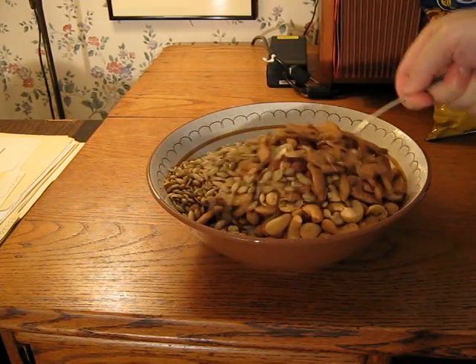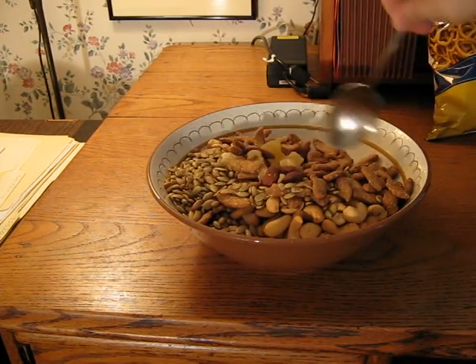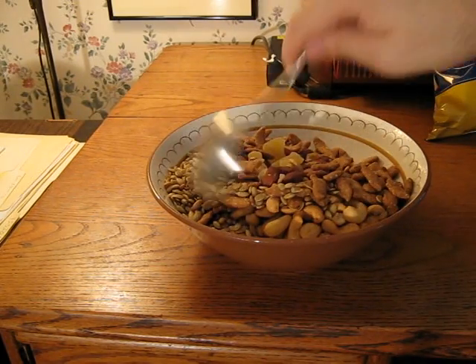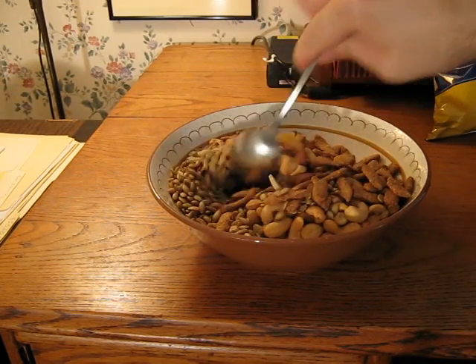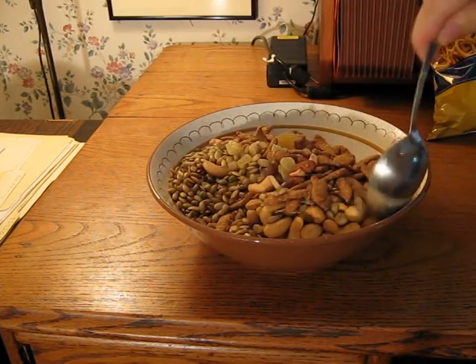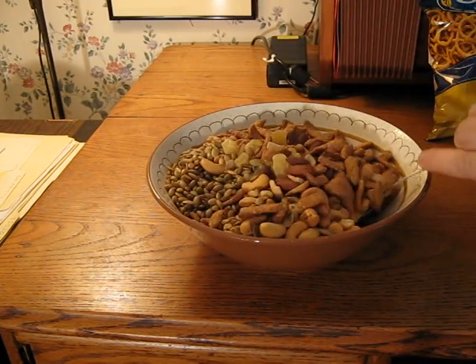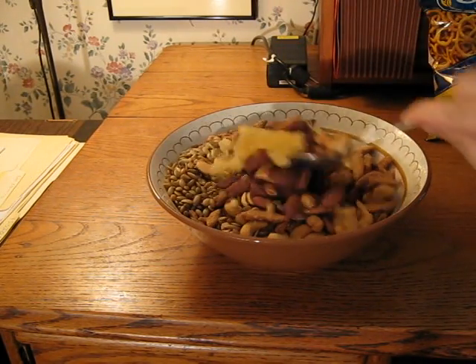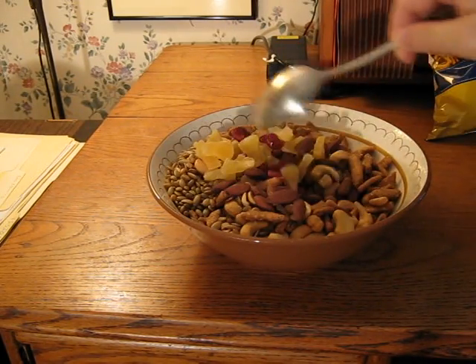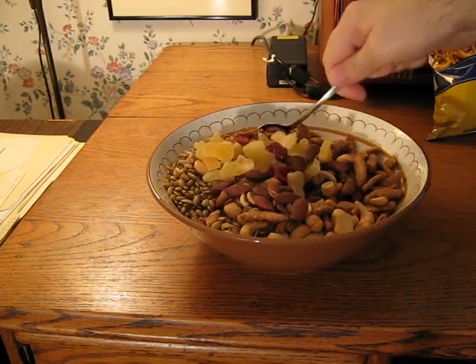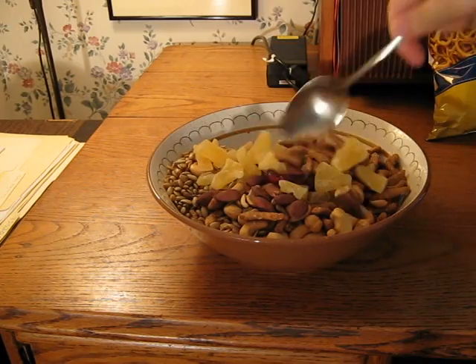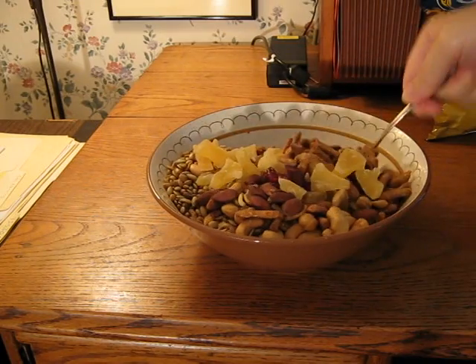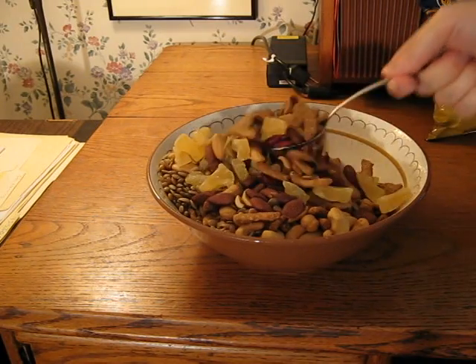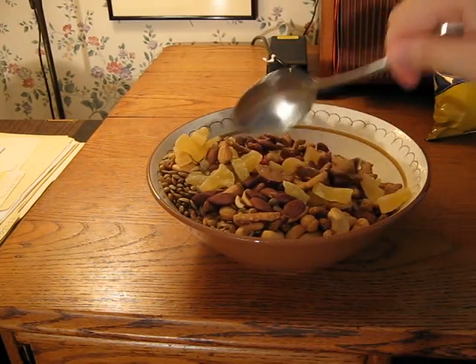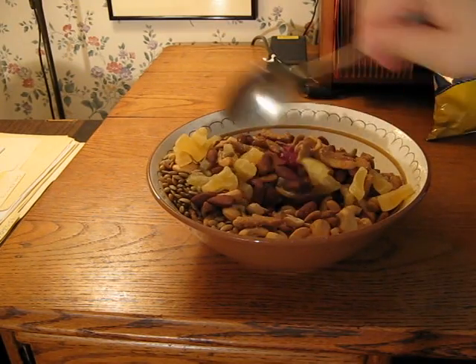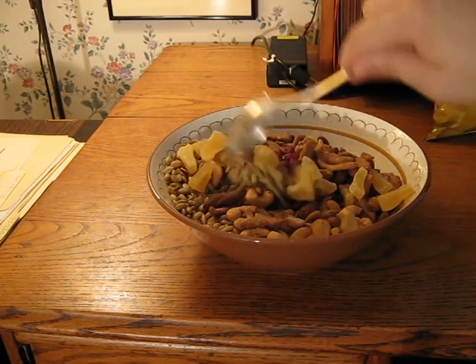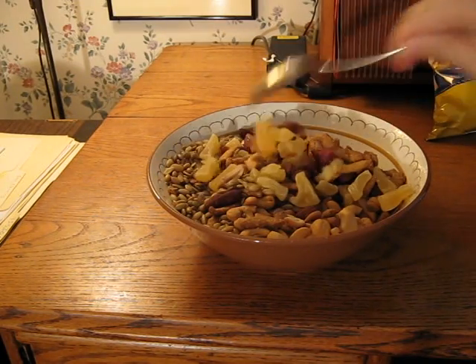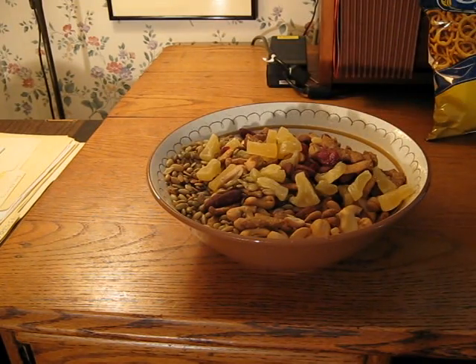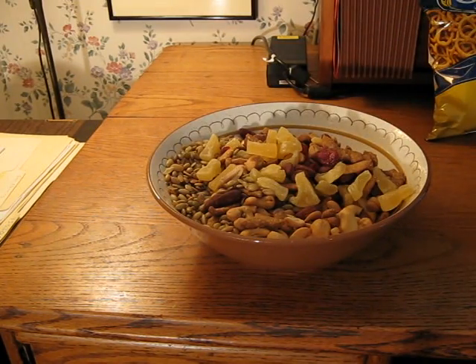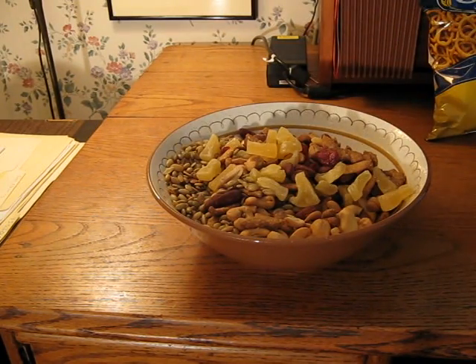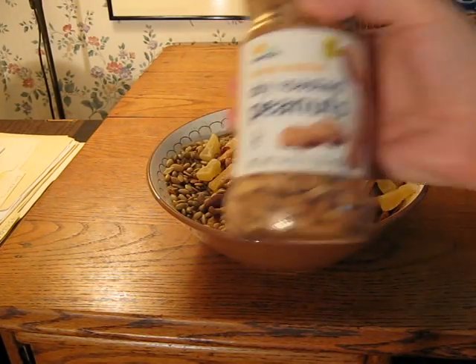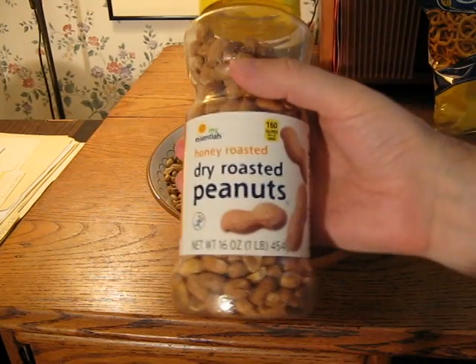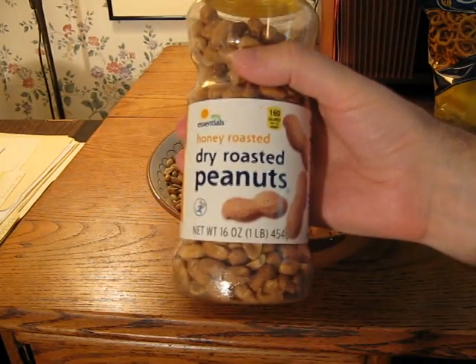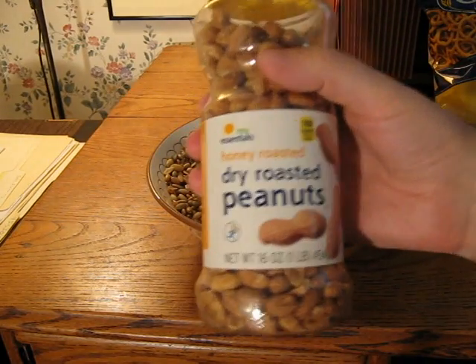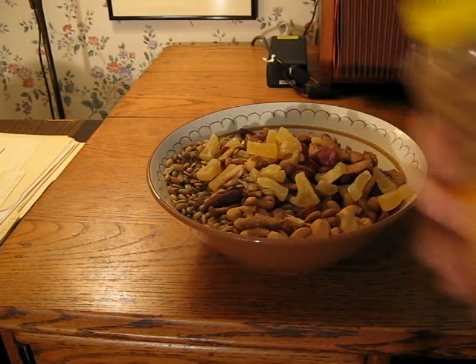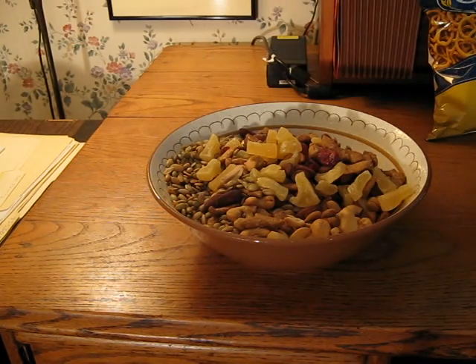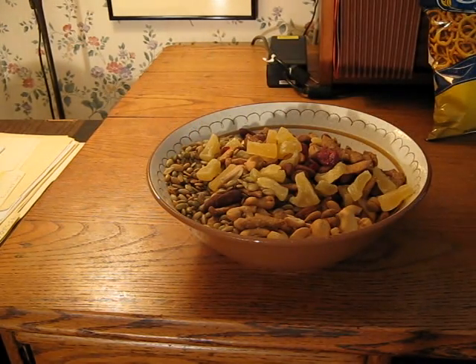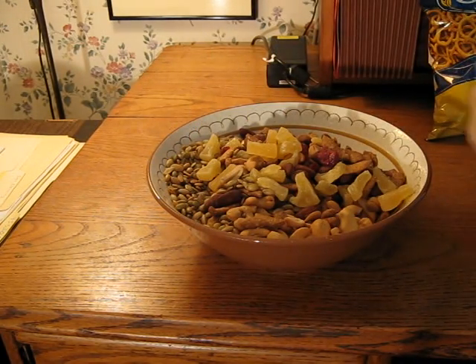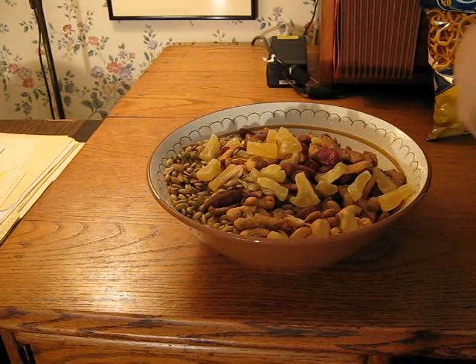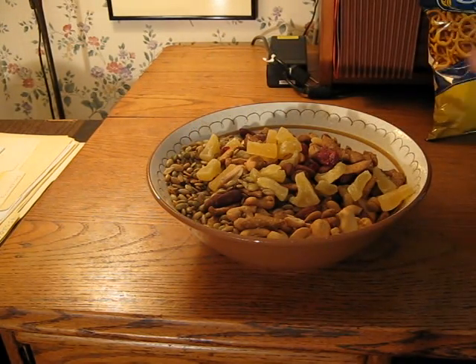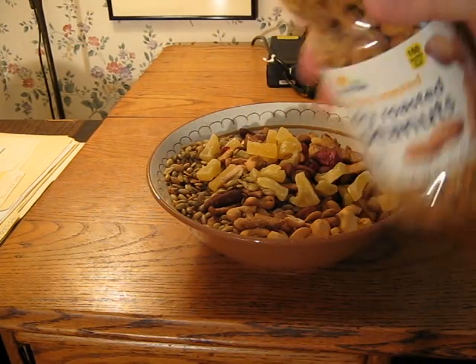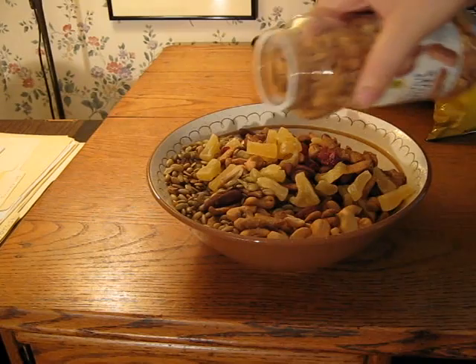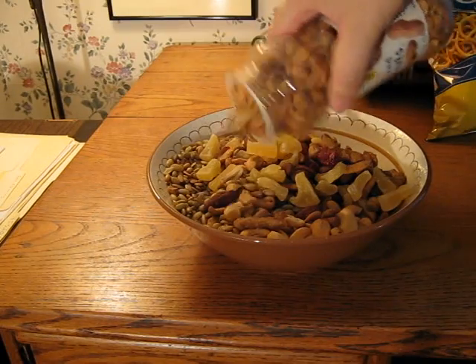This is already a little too full here, but let's see what we can do. Next up I have dry roasted peanuts. I'll probably put like half of these in here.